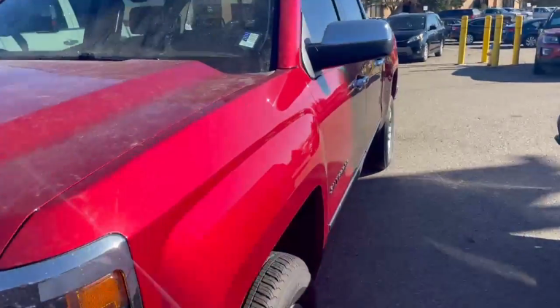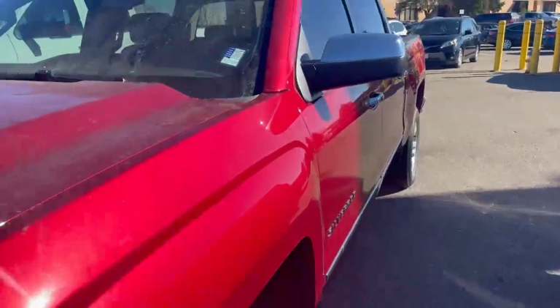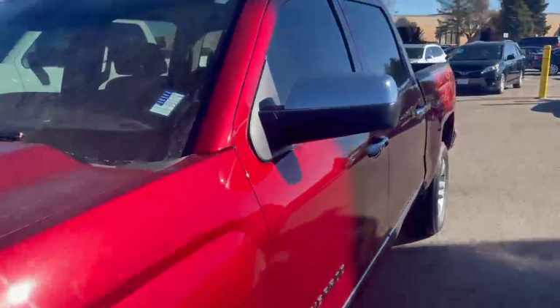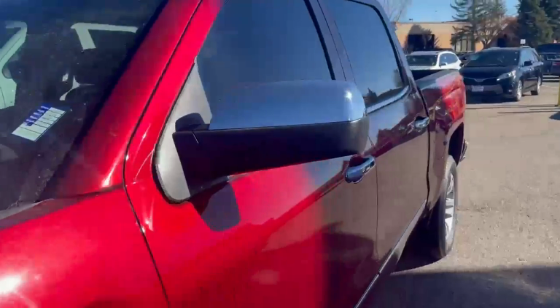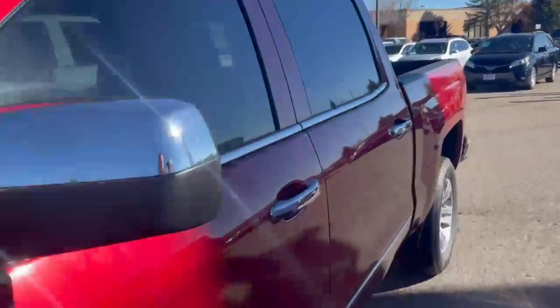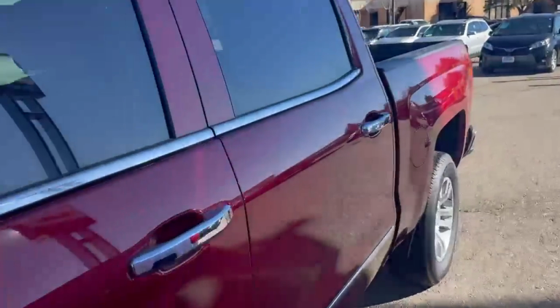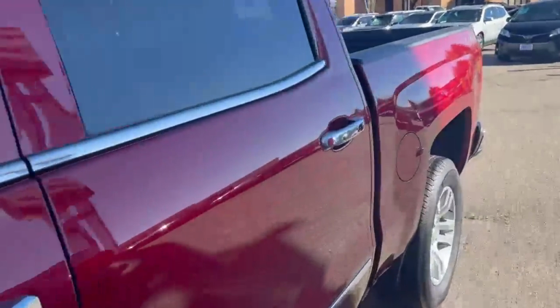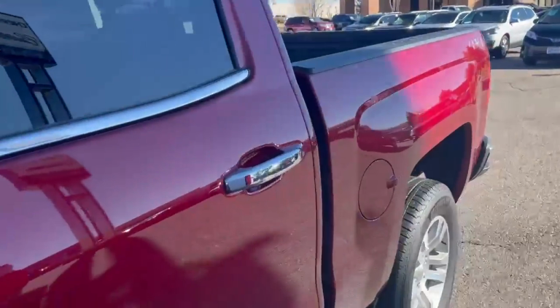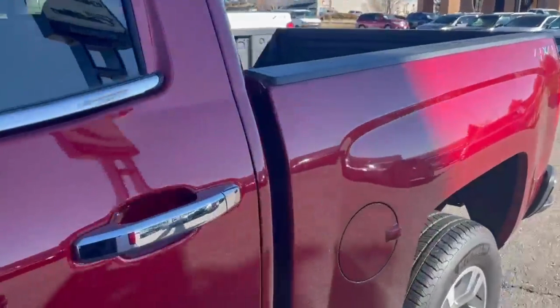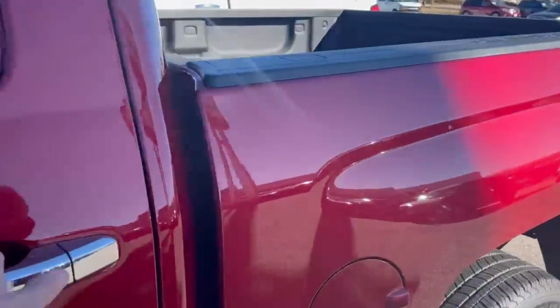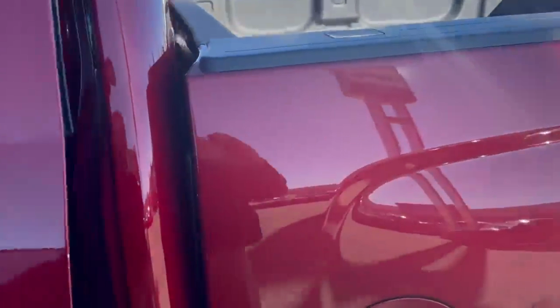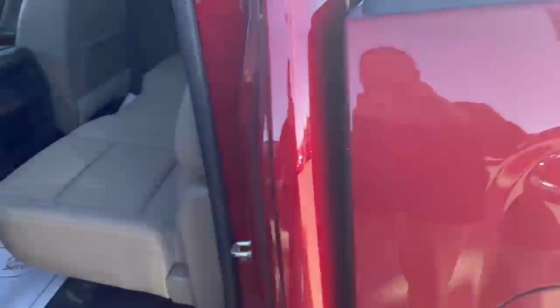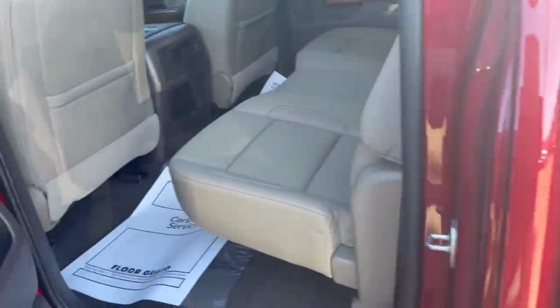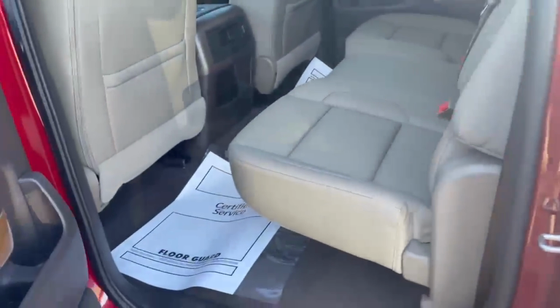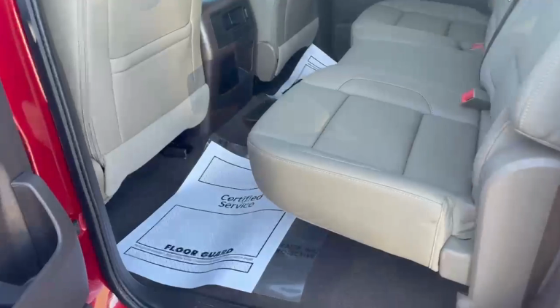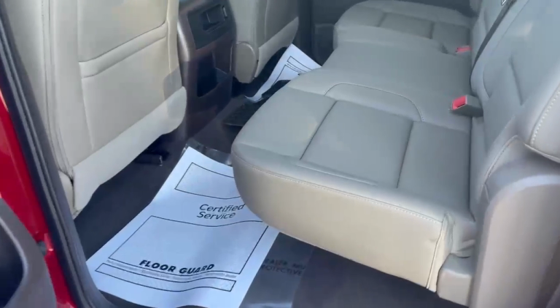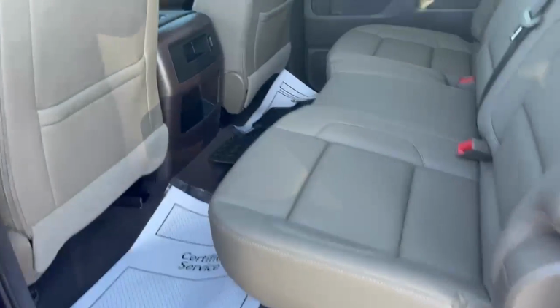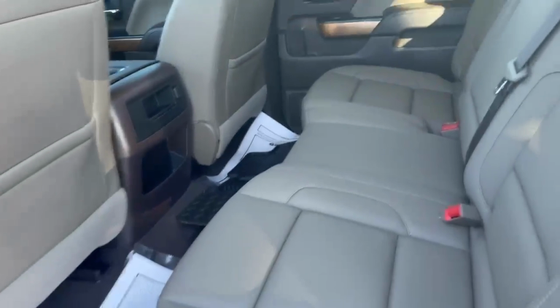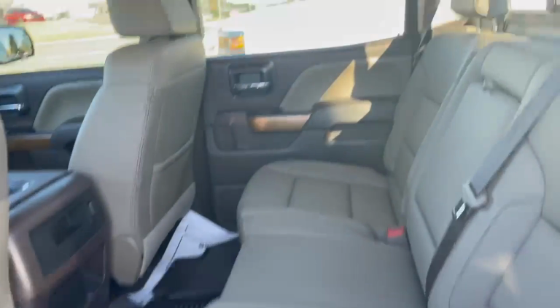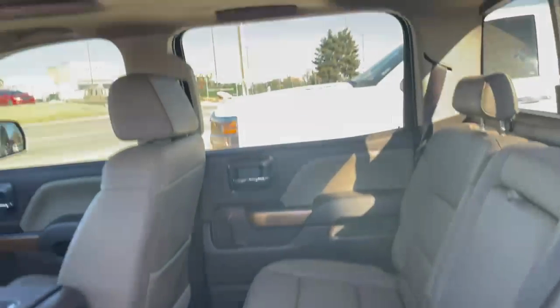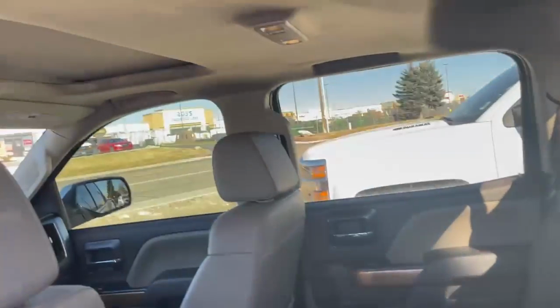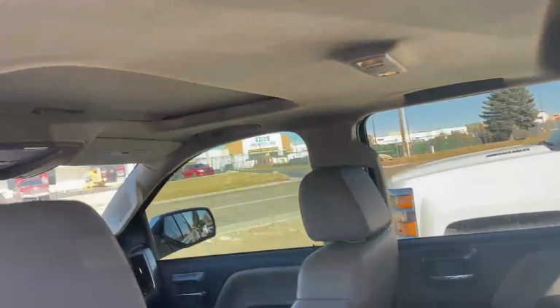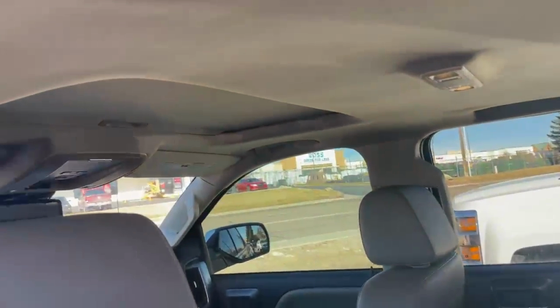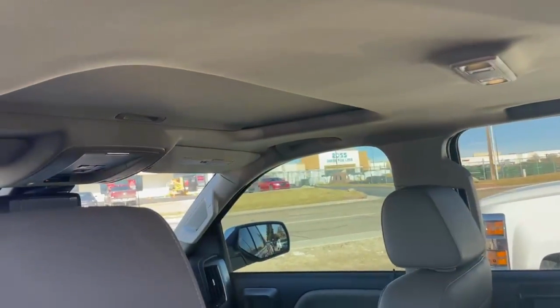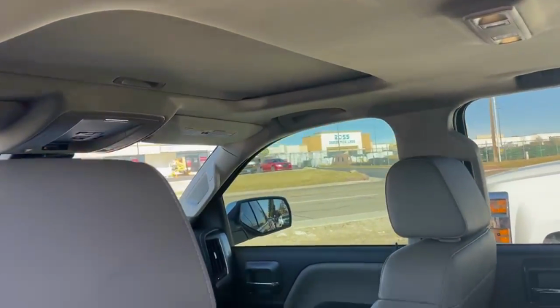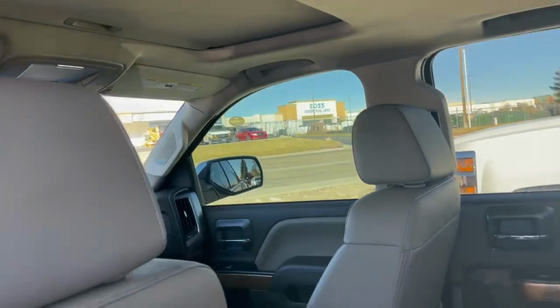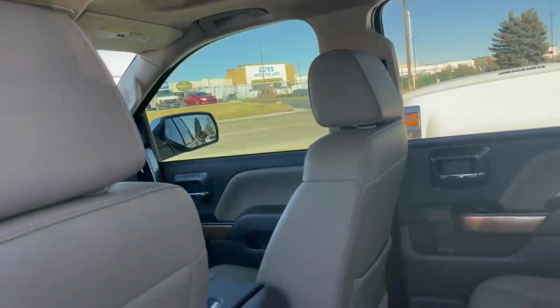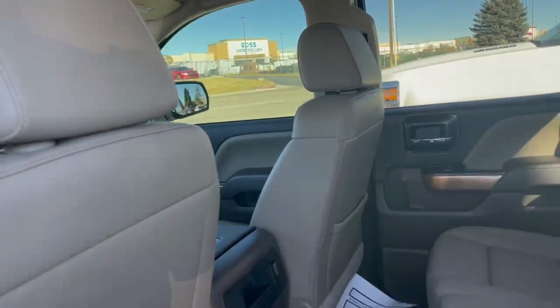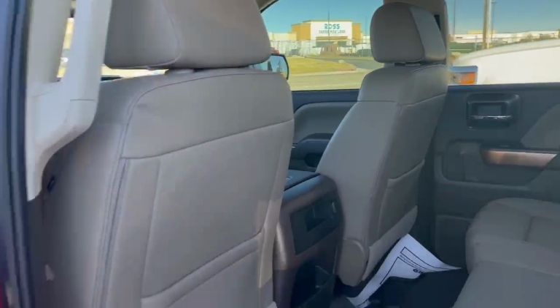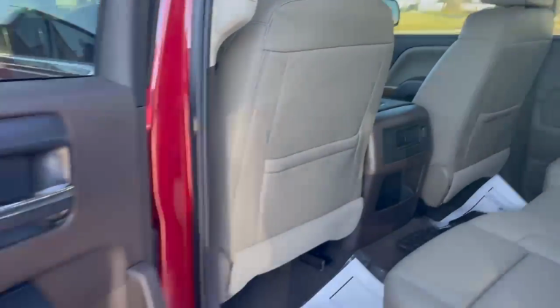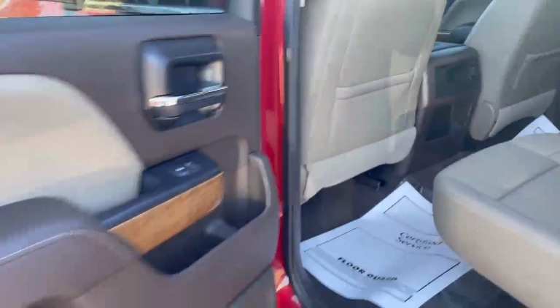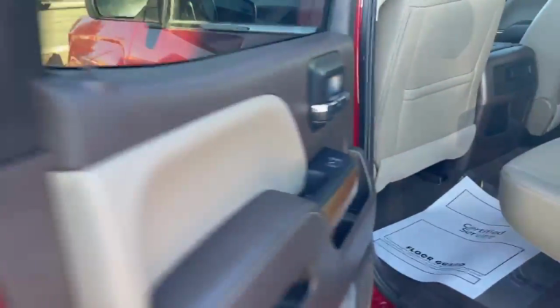Take a look at the back seat here — it is a leather interior, it is an LTZ. You do get a sunroof as well. Take a look out front now.